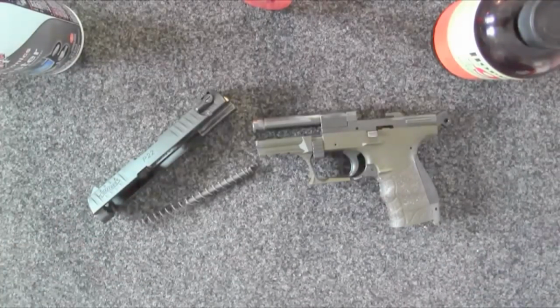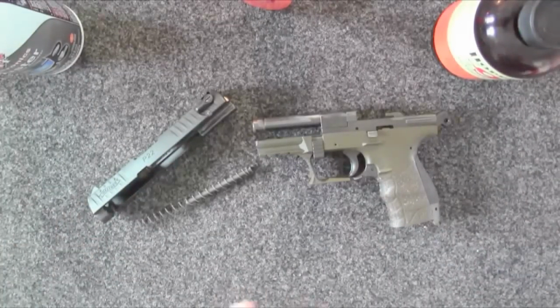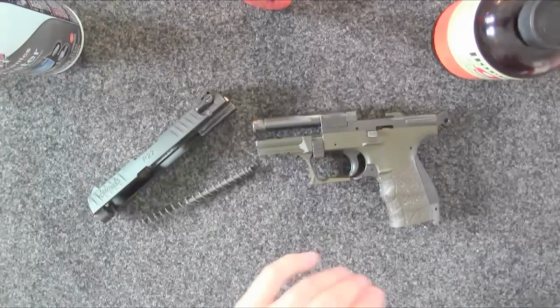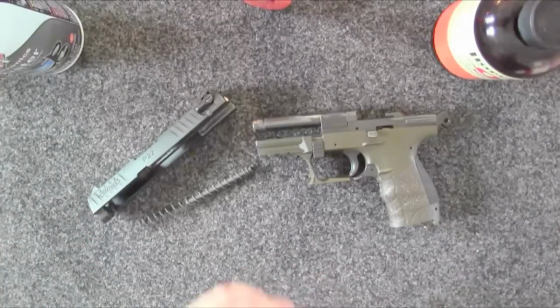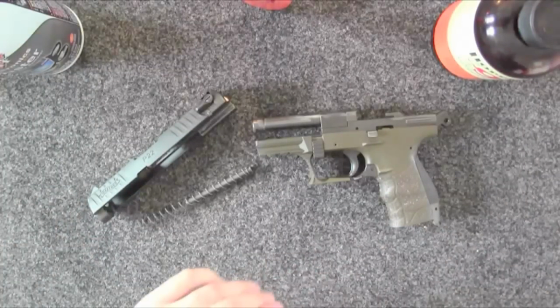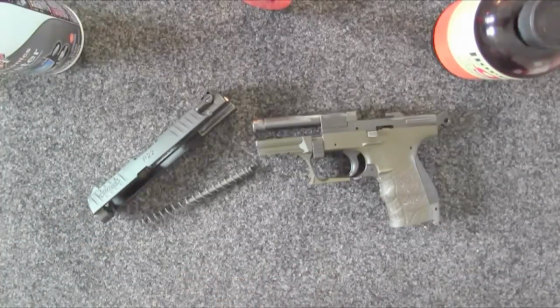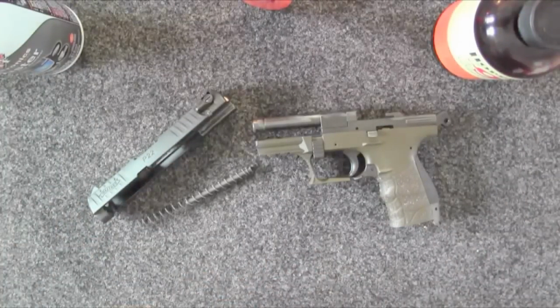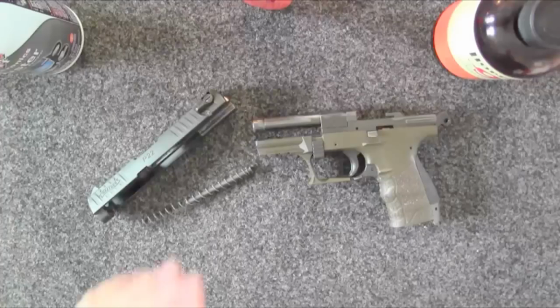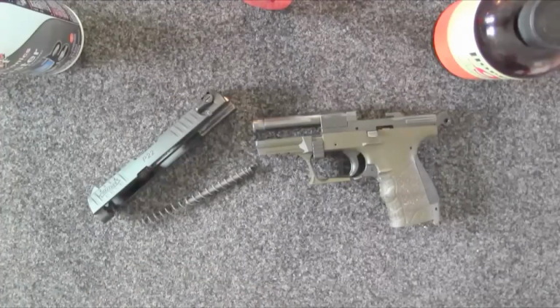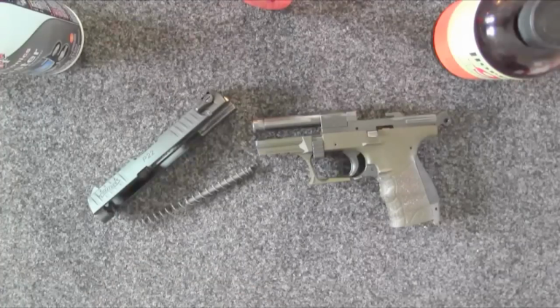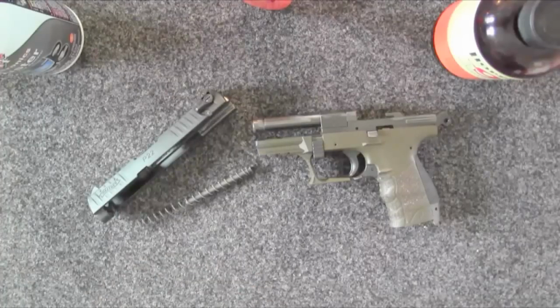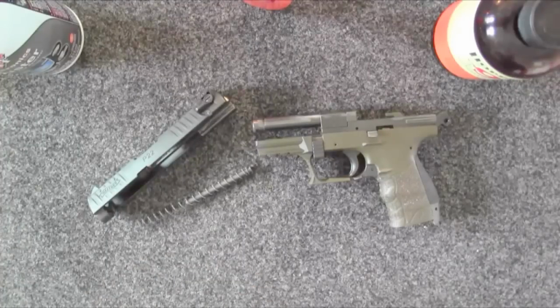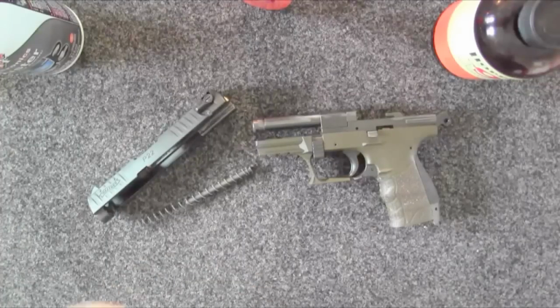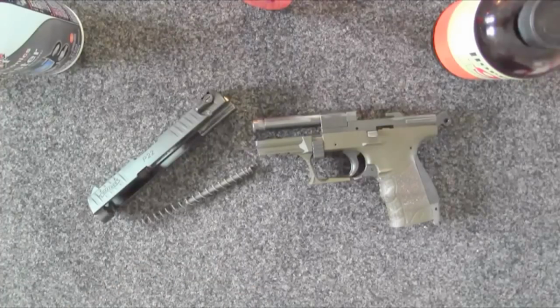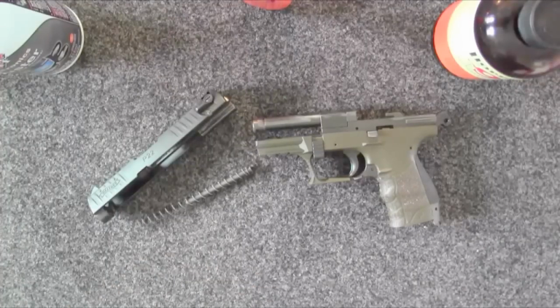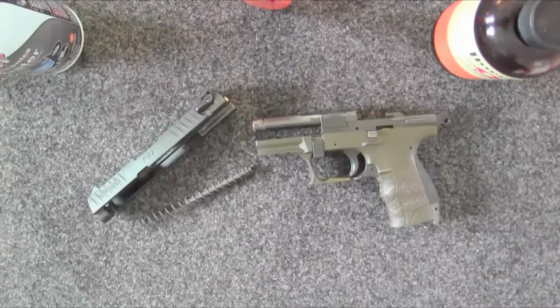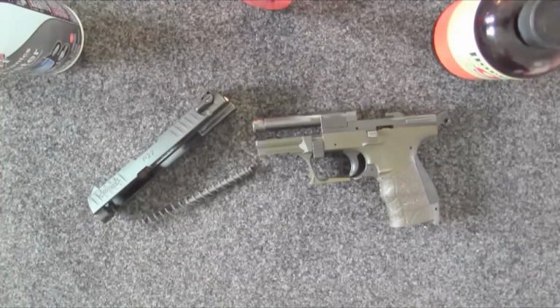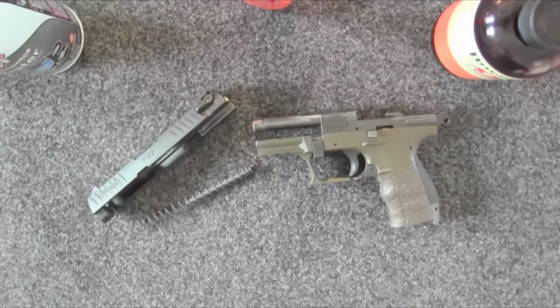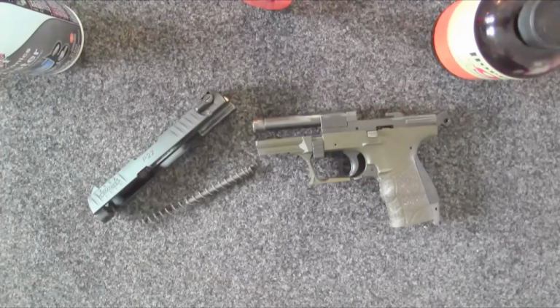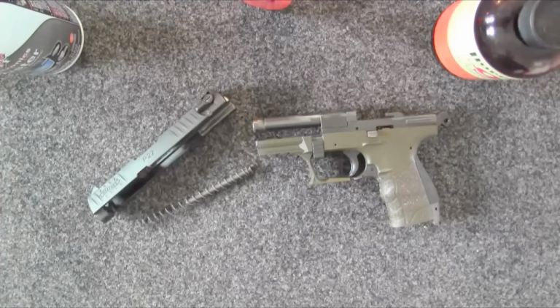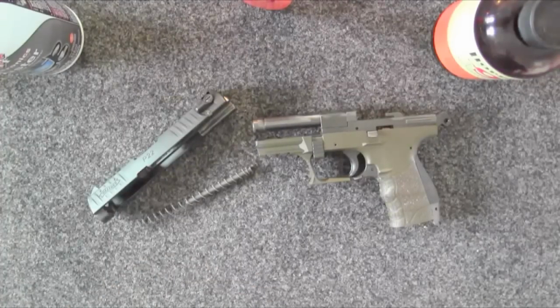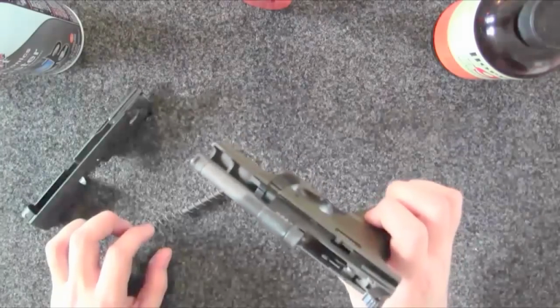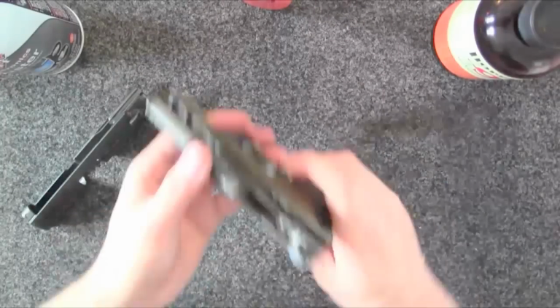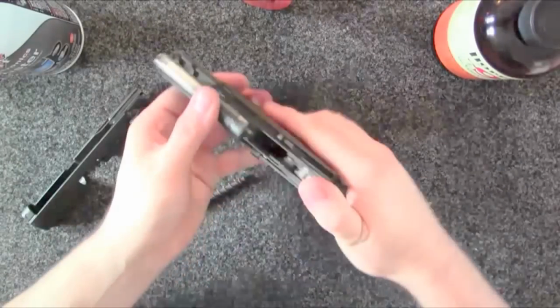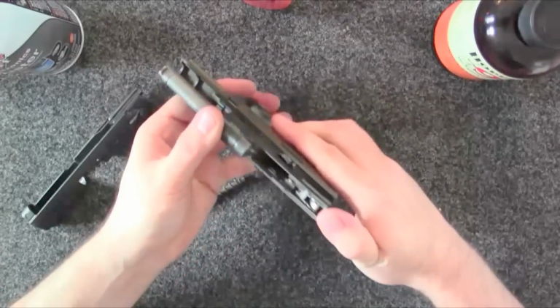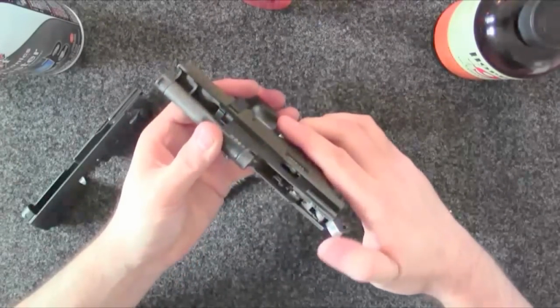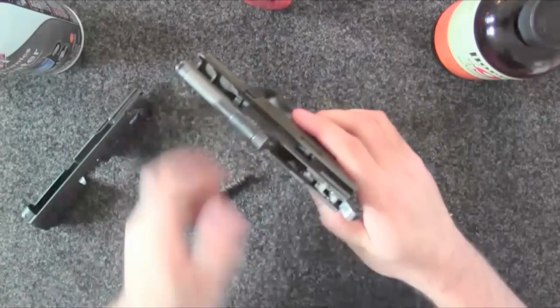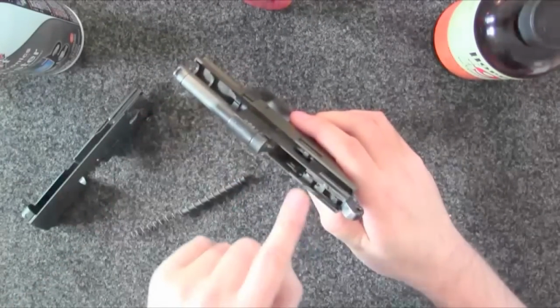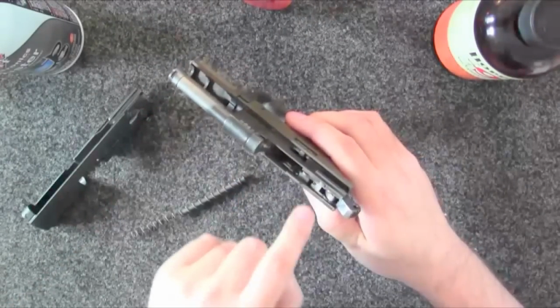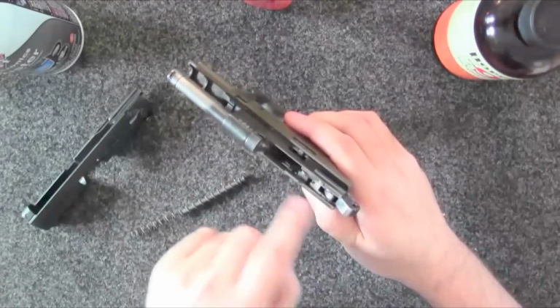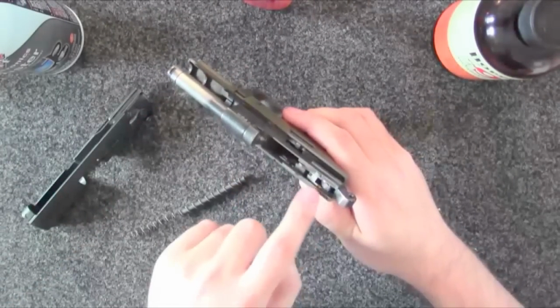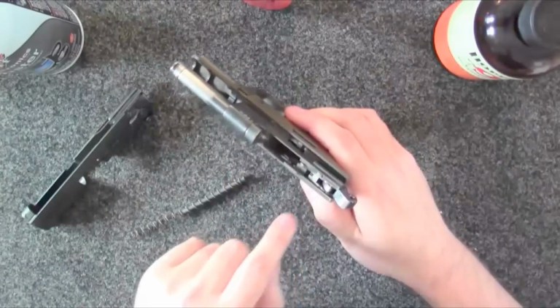I'm not going to do a really deep cleaning here. I'm going to do the basics — things that you'll do every 500 rounds or so. I'm going to start by getting rid of some of the dirt in this area.